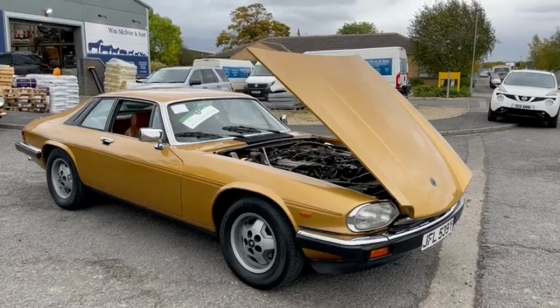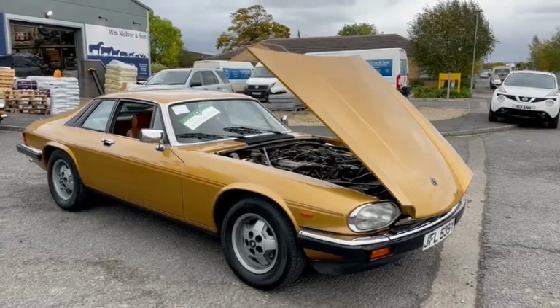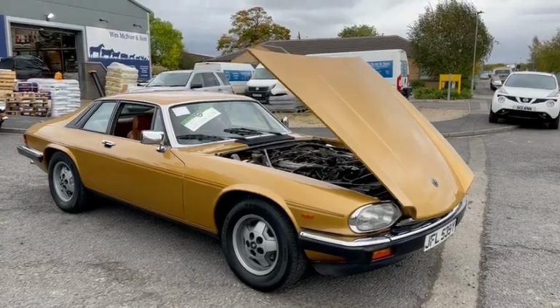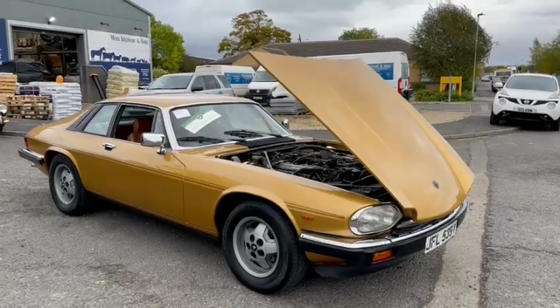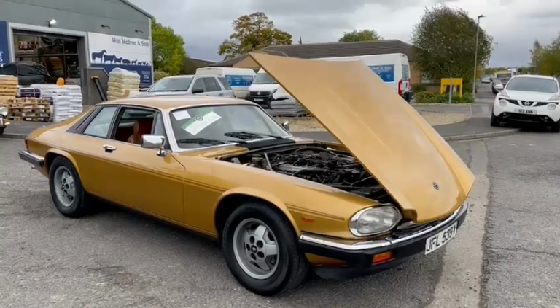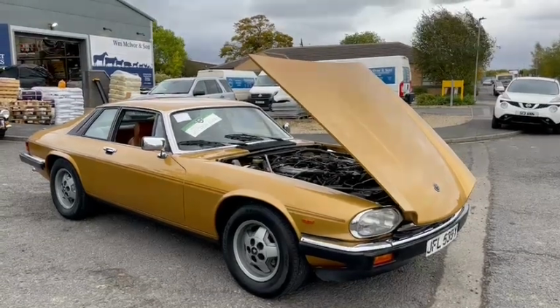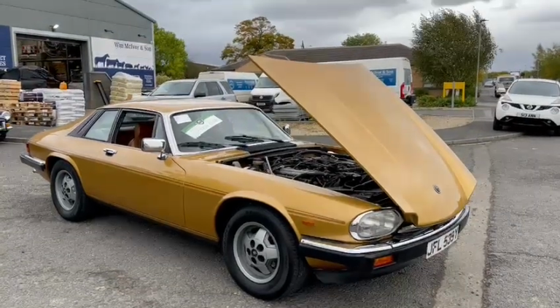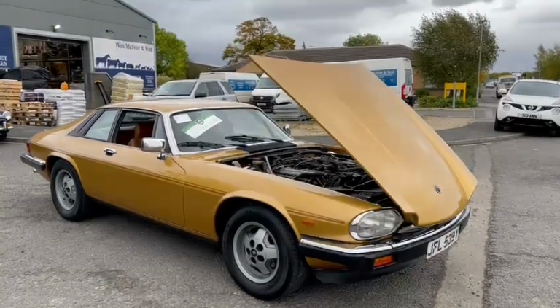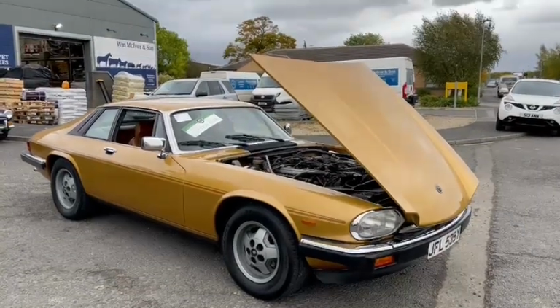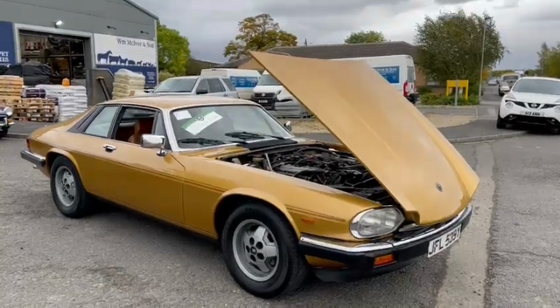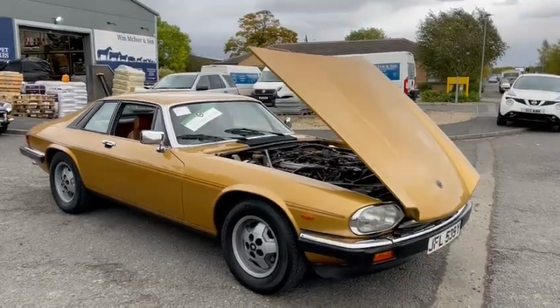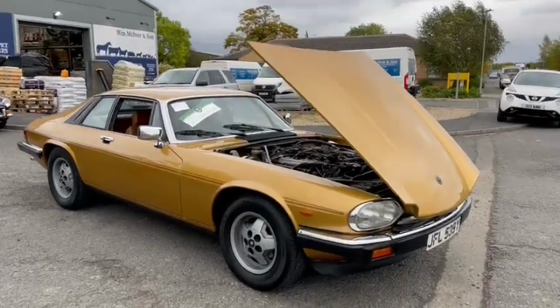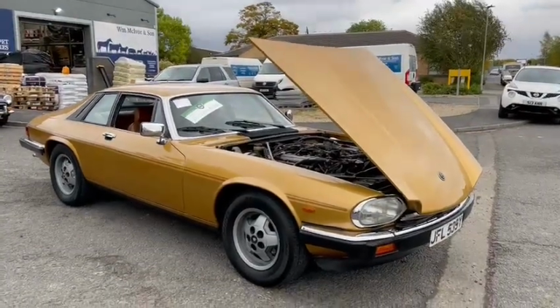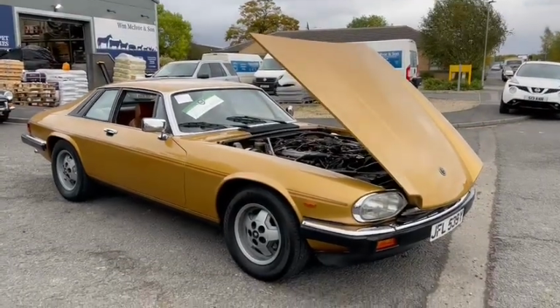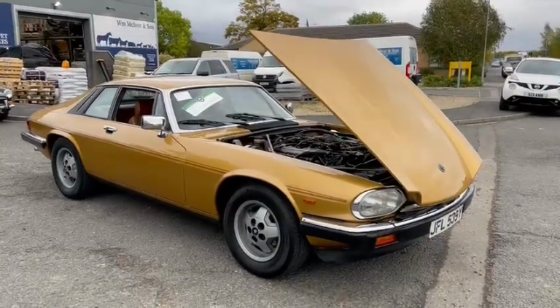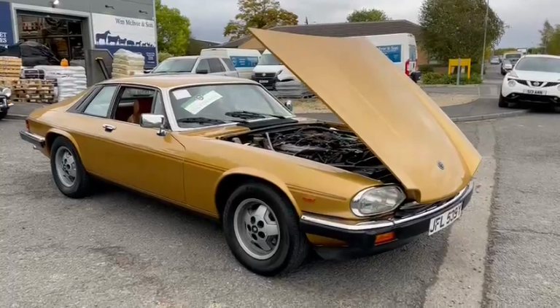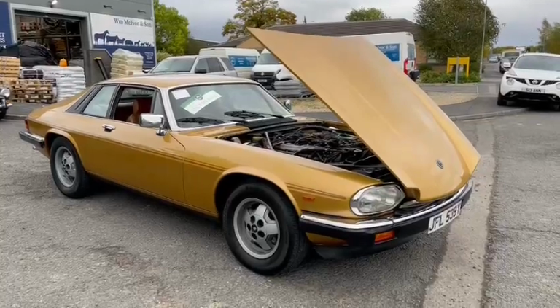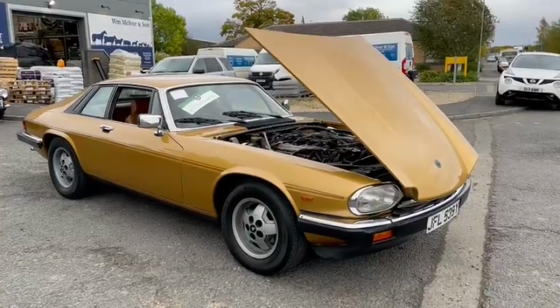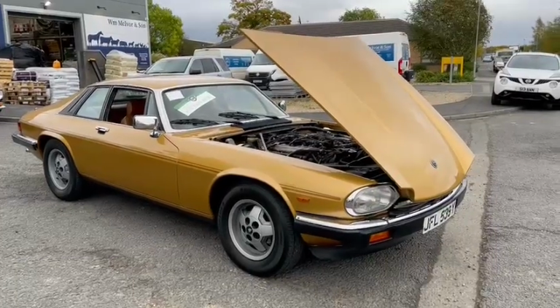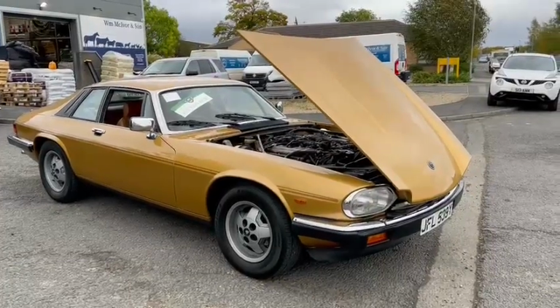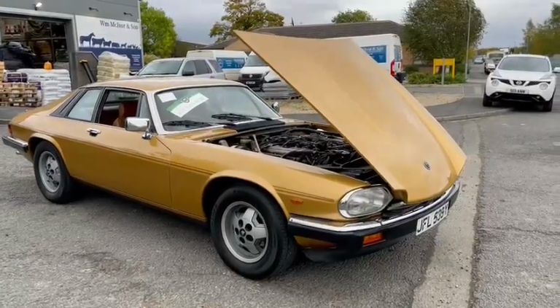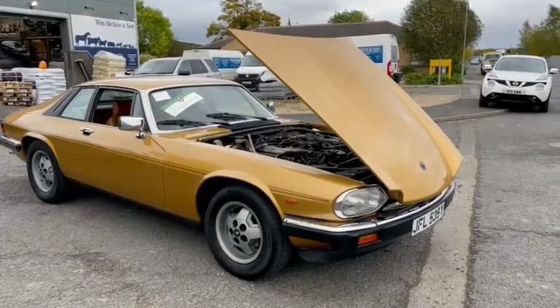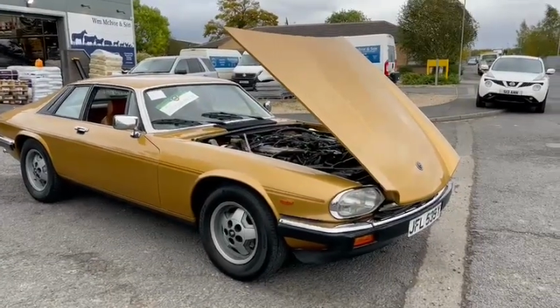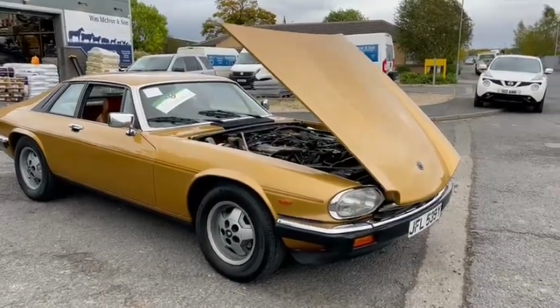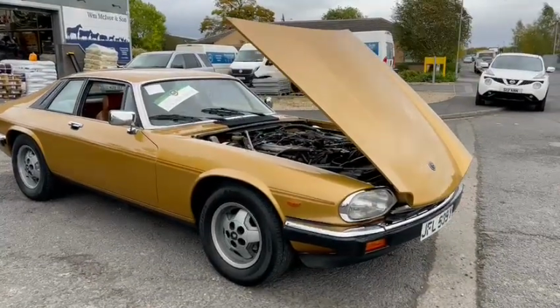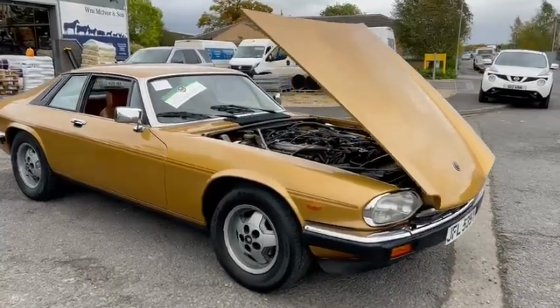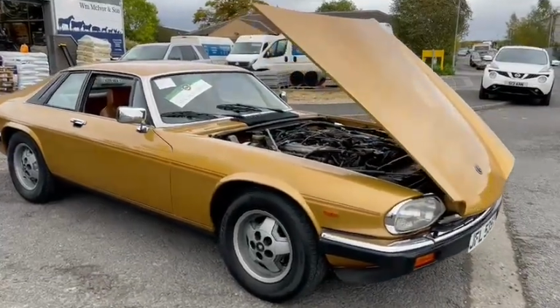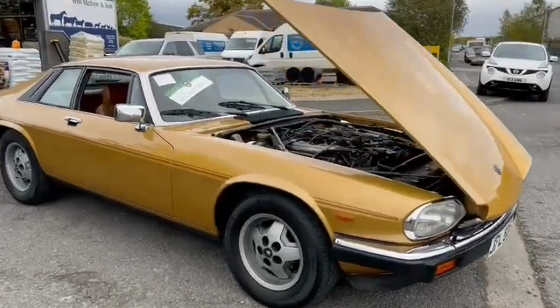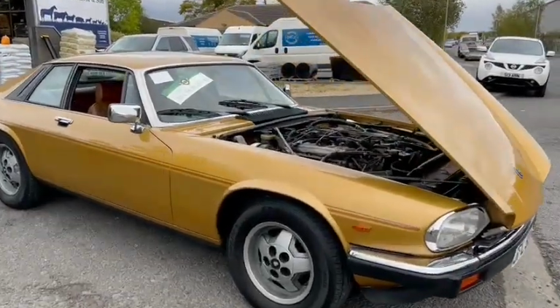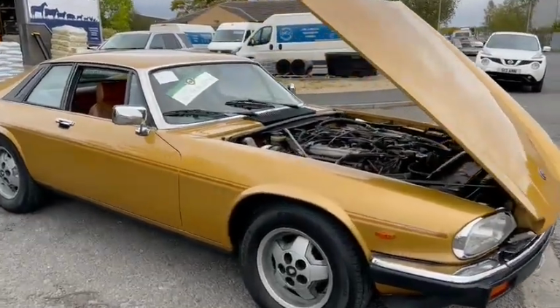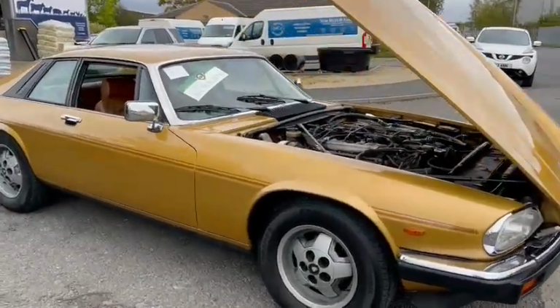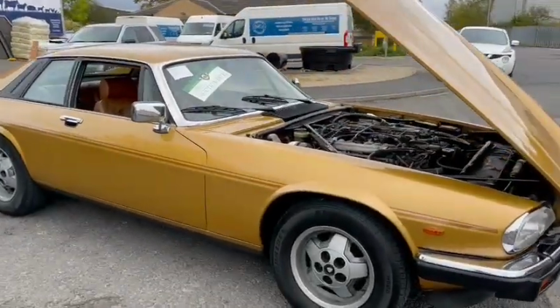Jaguar XJS in for the November auction, just arrived earlier today. Don't look at my car — to be fair it looks okay, it's not concours but it's good.